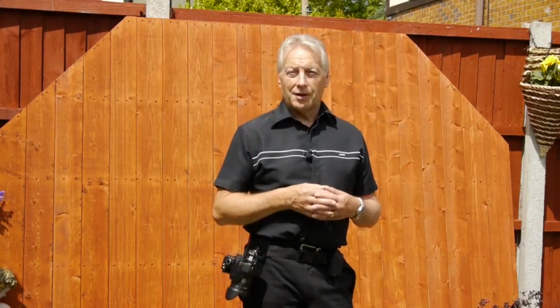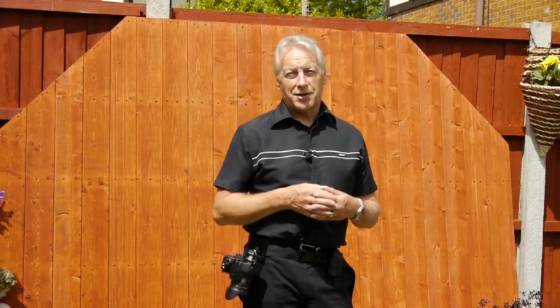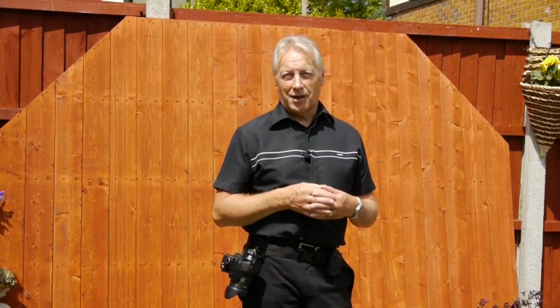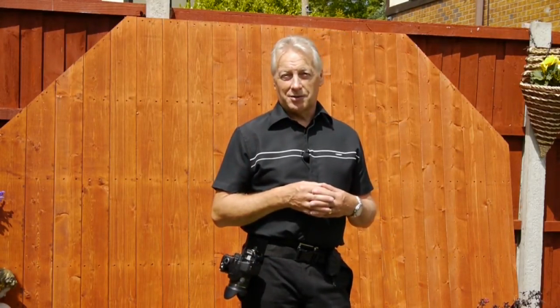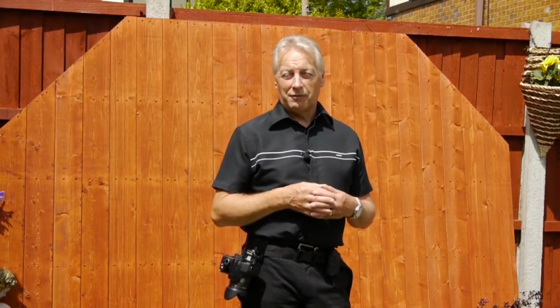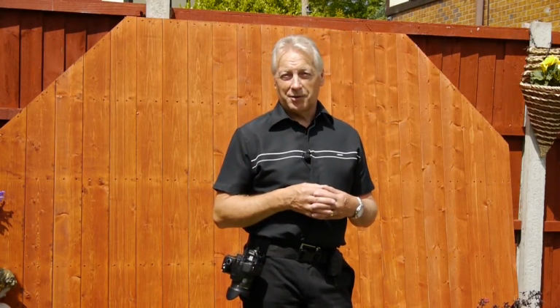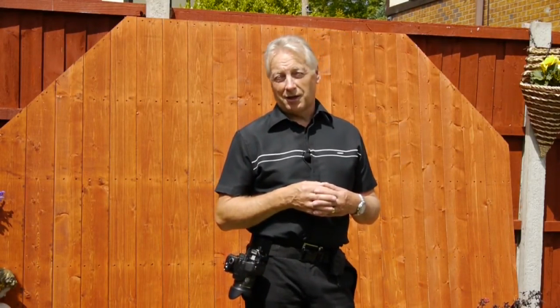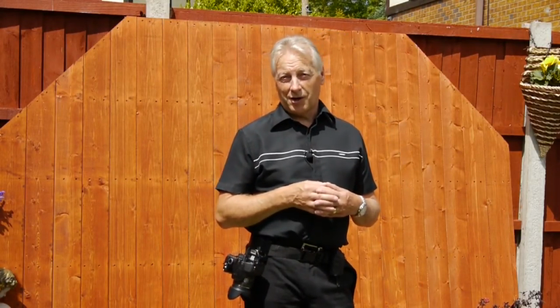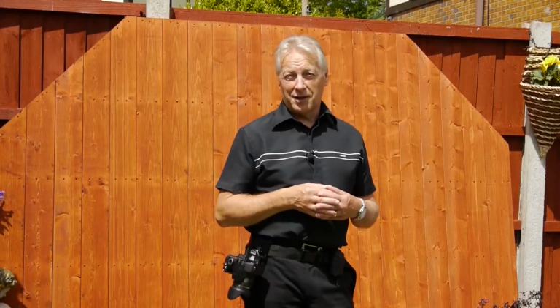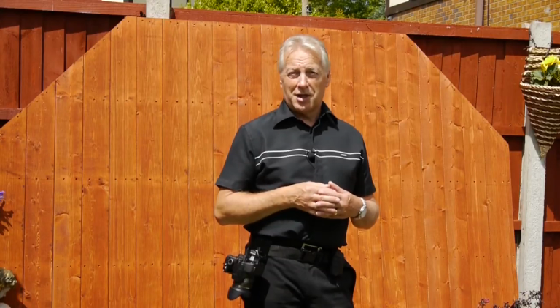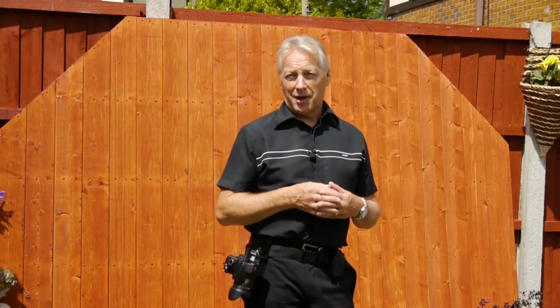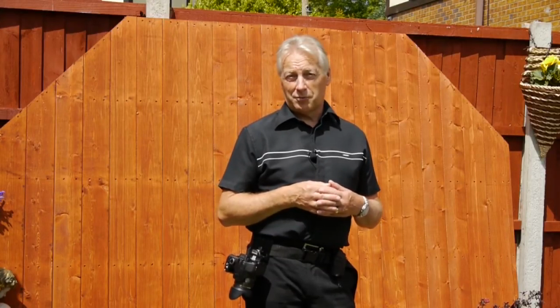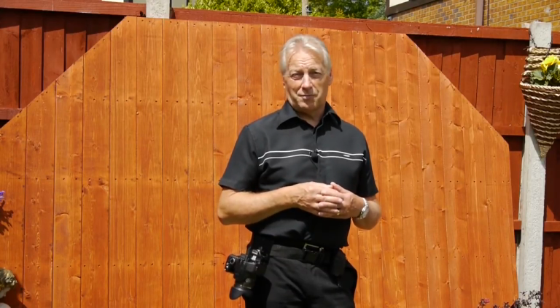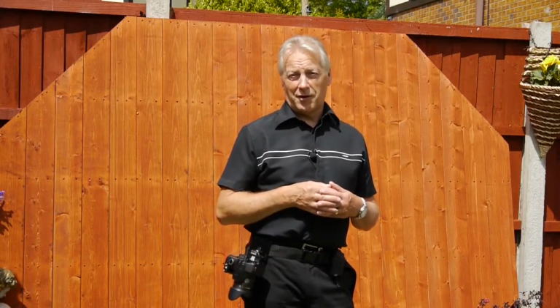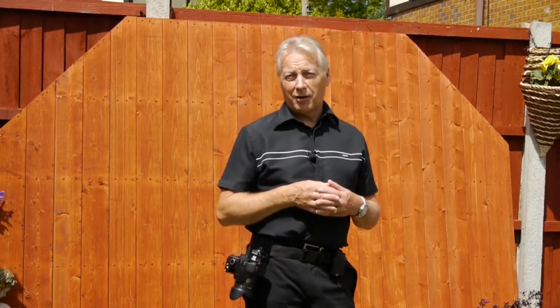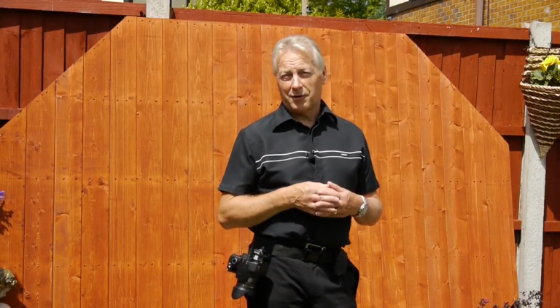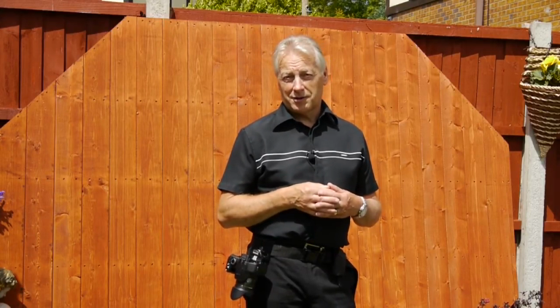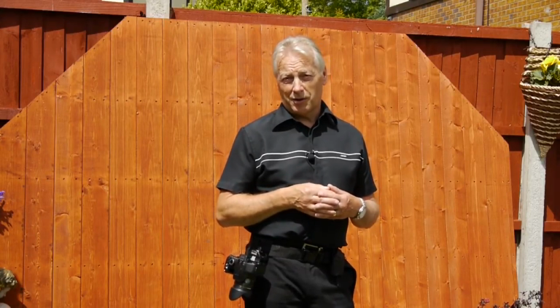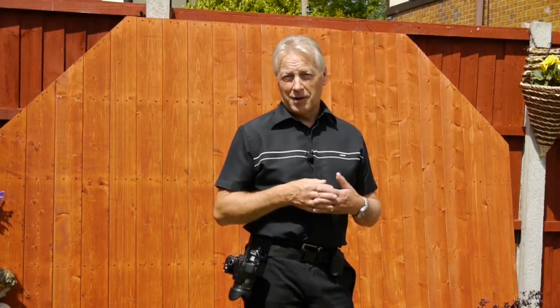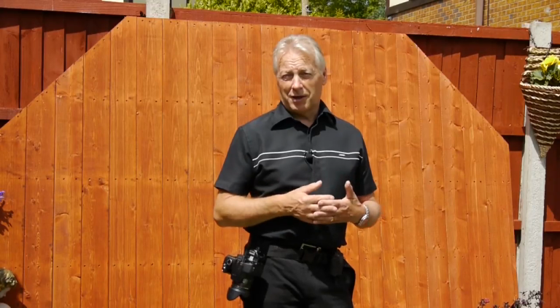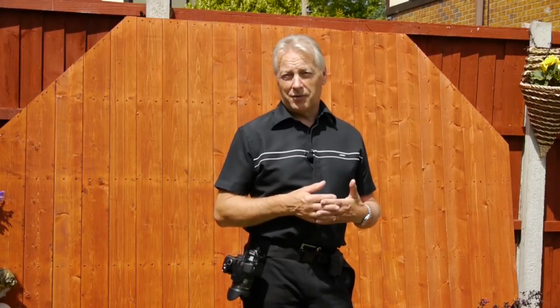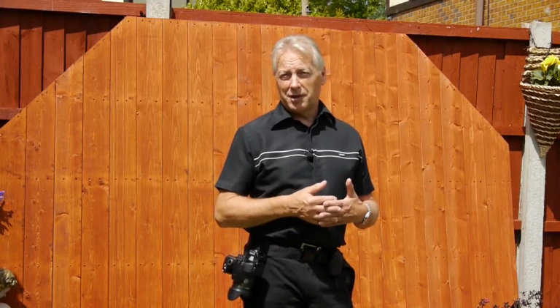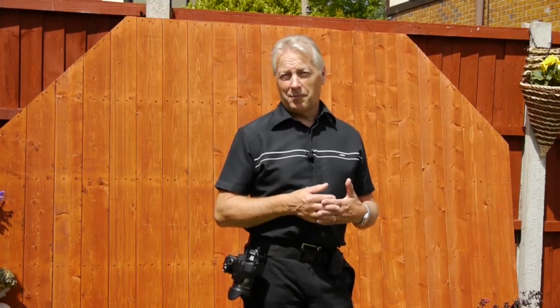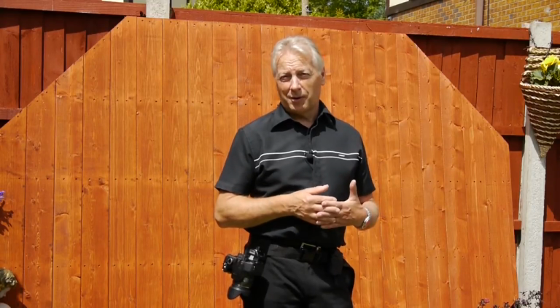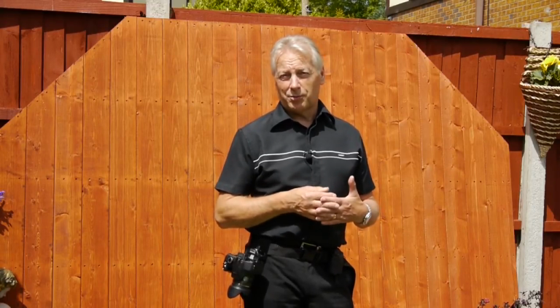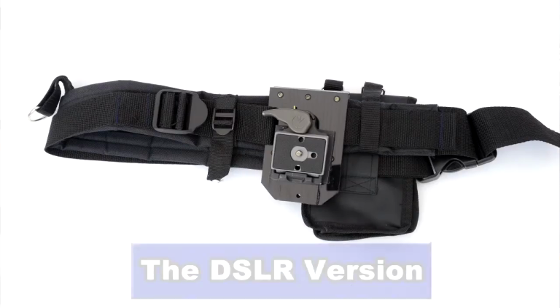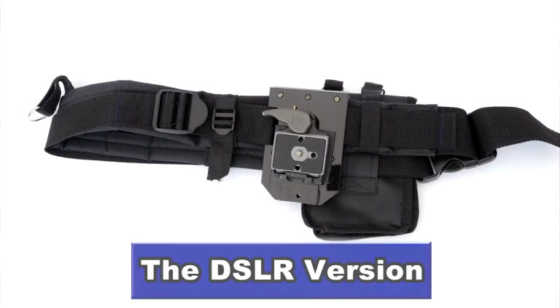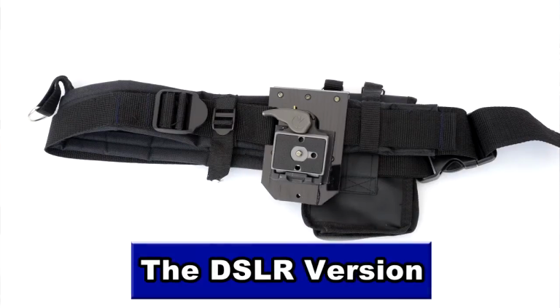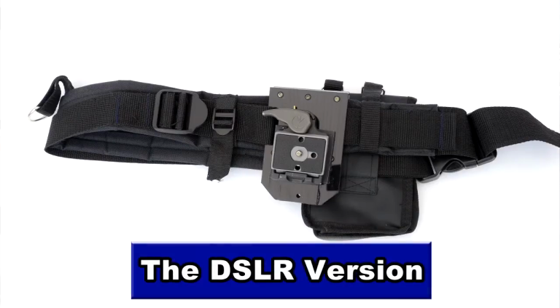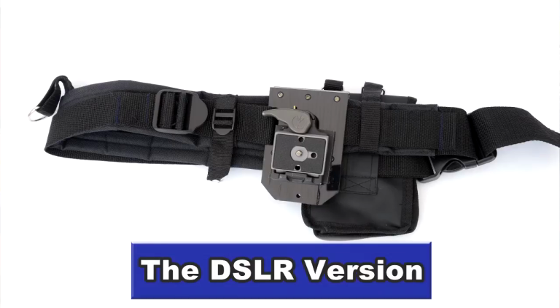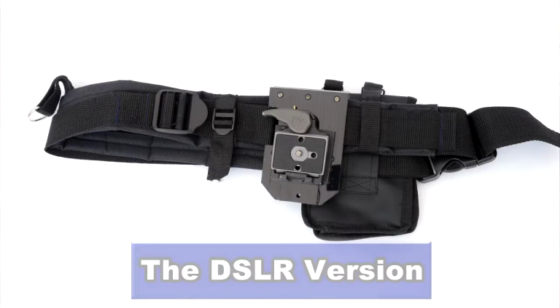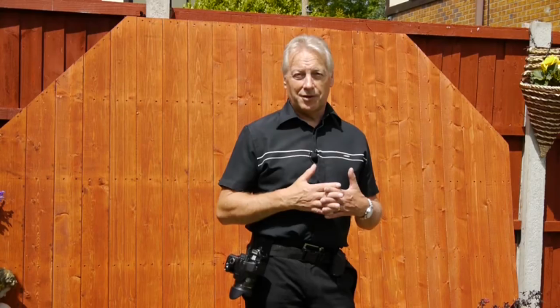The second design is a much heavier build, designed for carrying DSLR cameras with fairly long telephoto lenses as well. It is a little bit heavier so you need a heavier padded belt to support it, but I'll bring you that design in a later video.